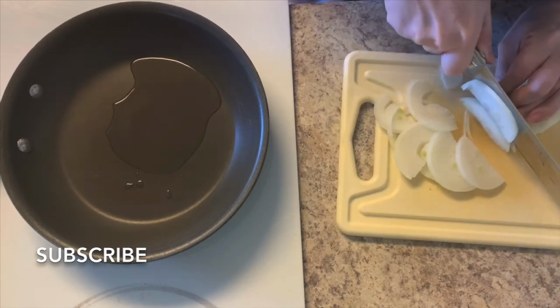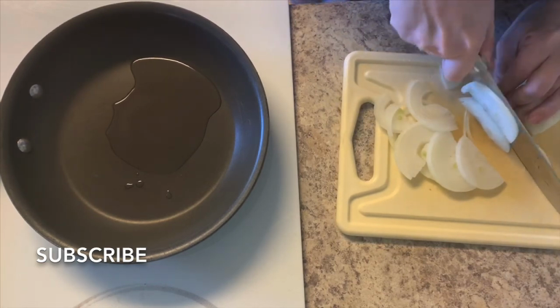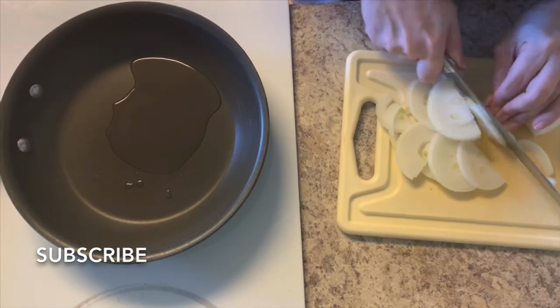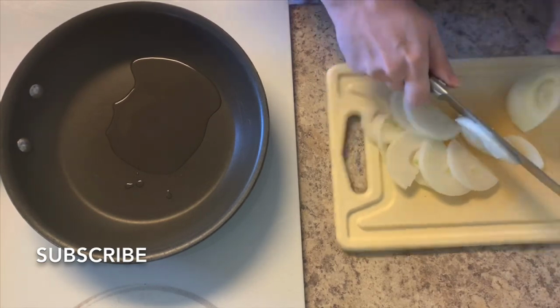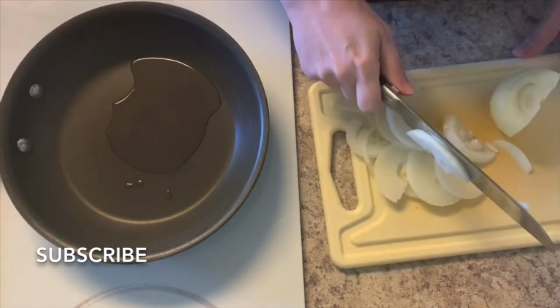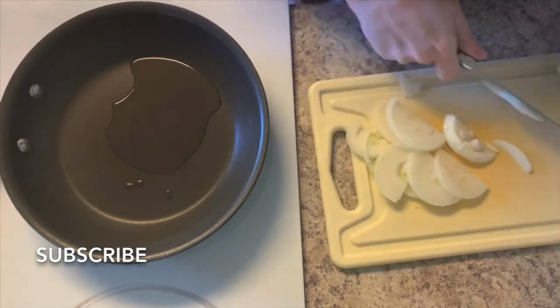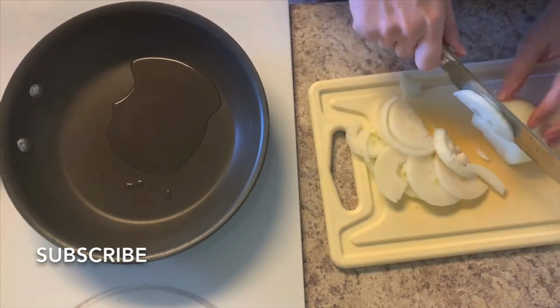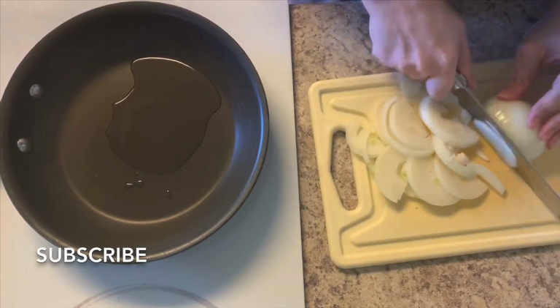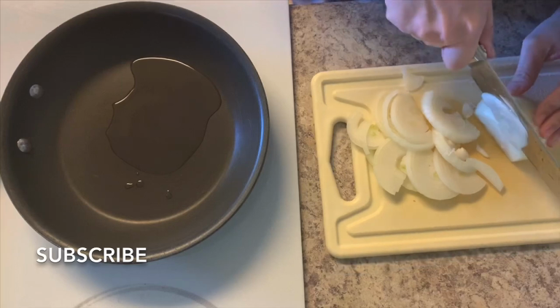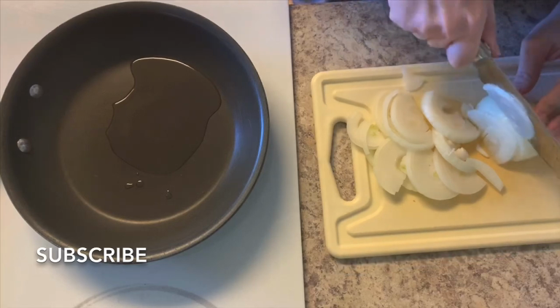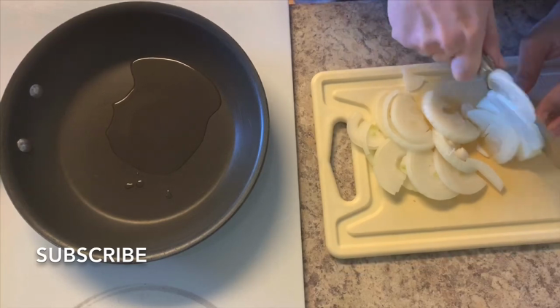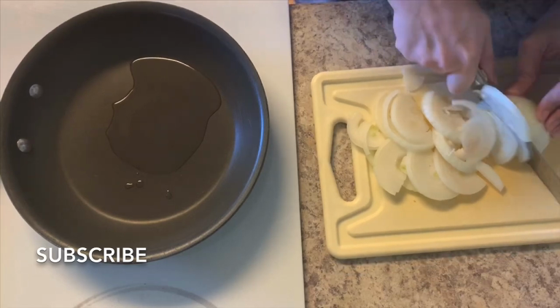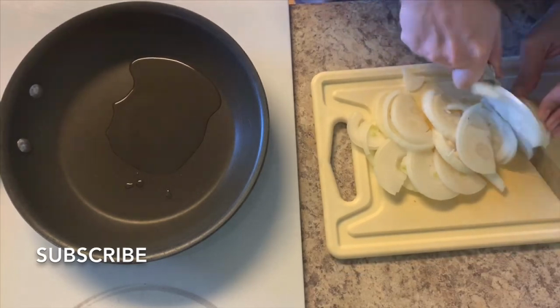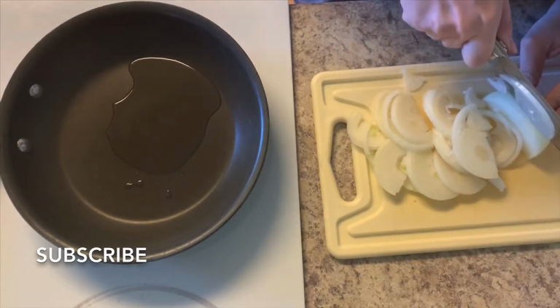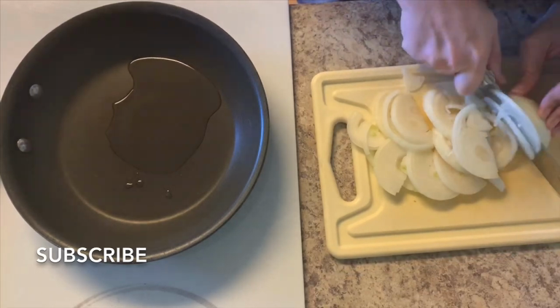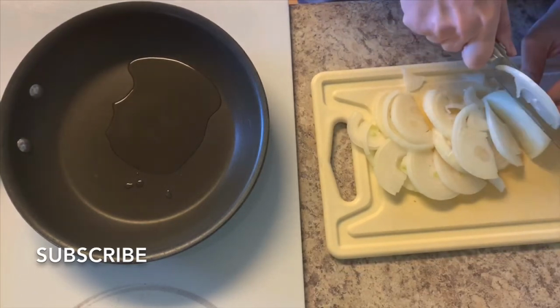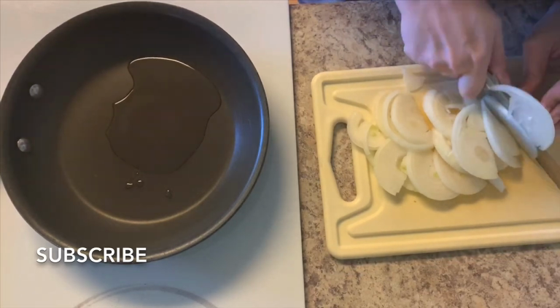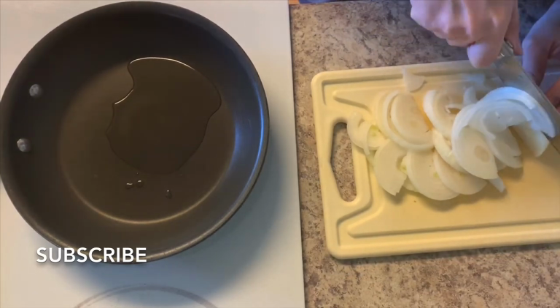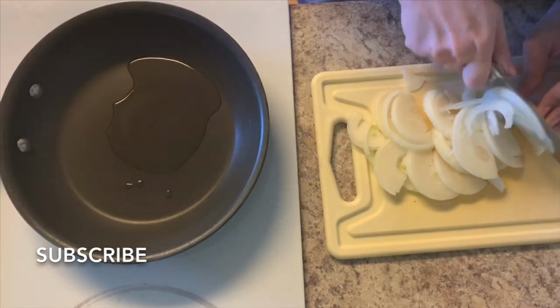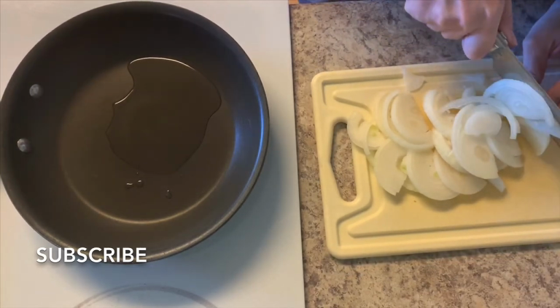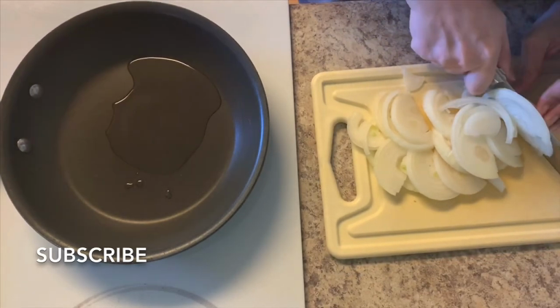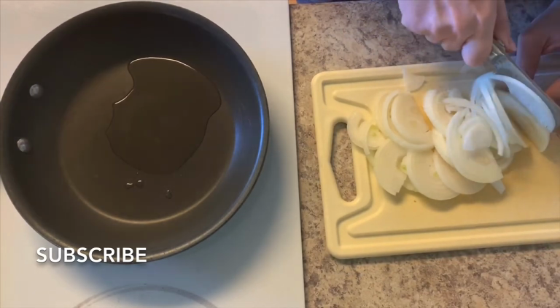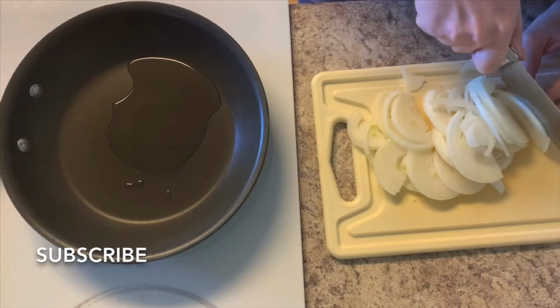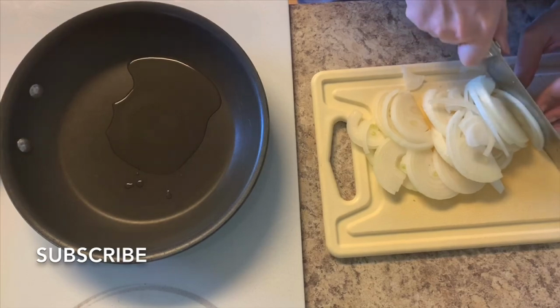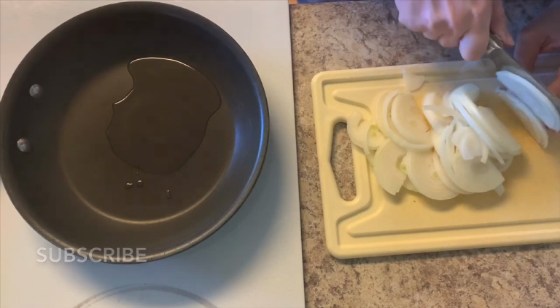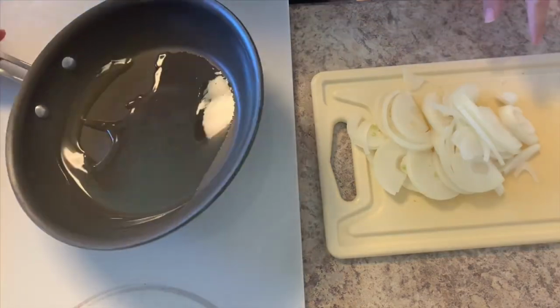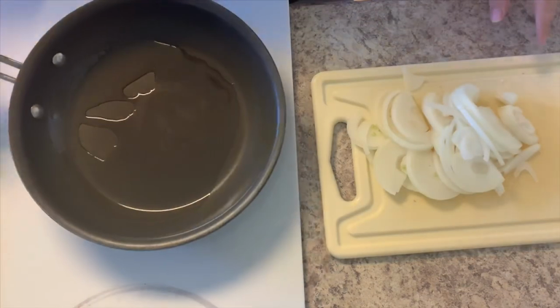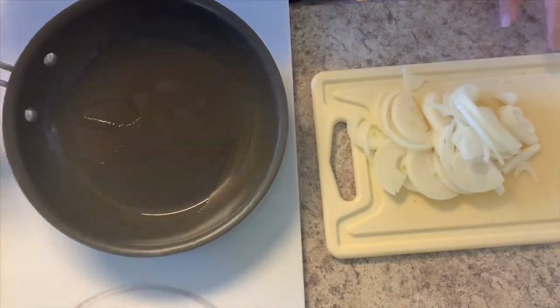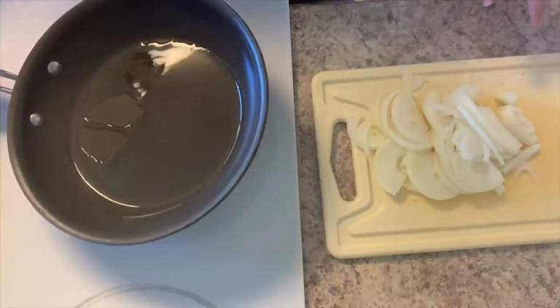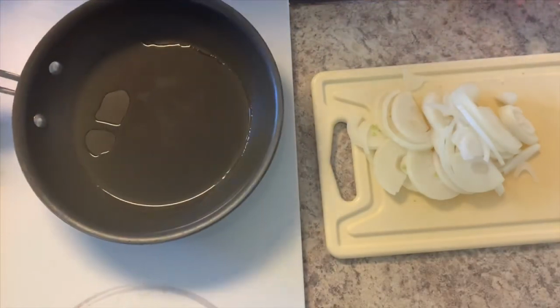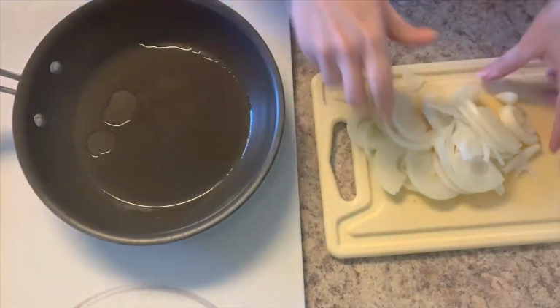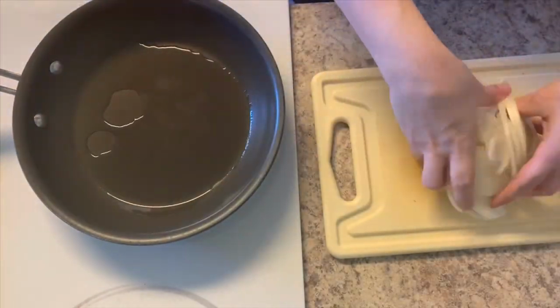If you haven't done so already, please hit the red subscribe button as well as turning on bell notifications so that you don't miss when I upload. I'm going to start this recipe by making the sauce for our chicken.